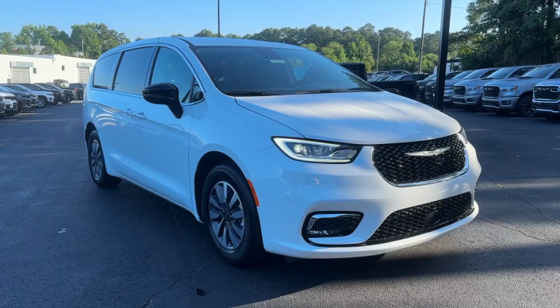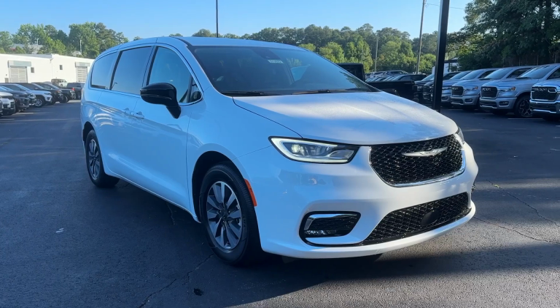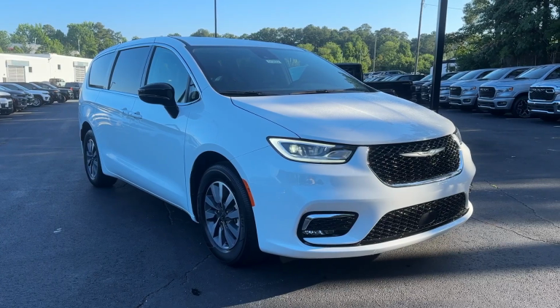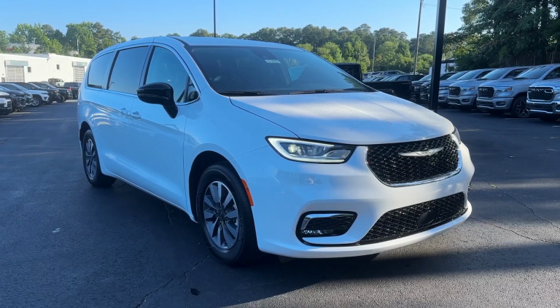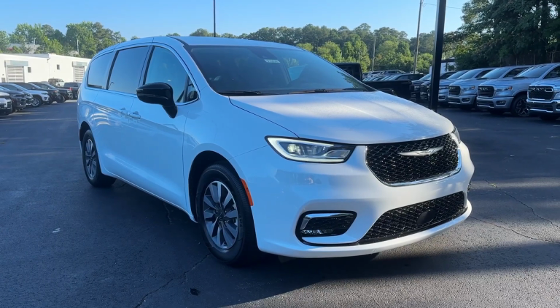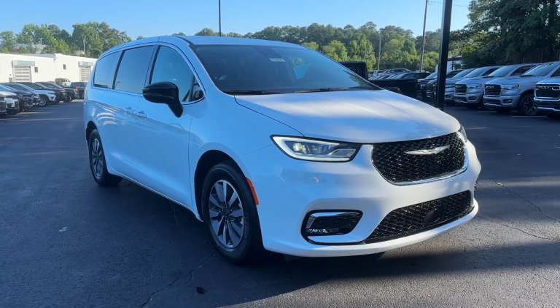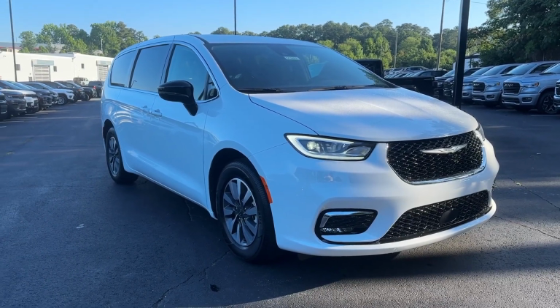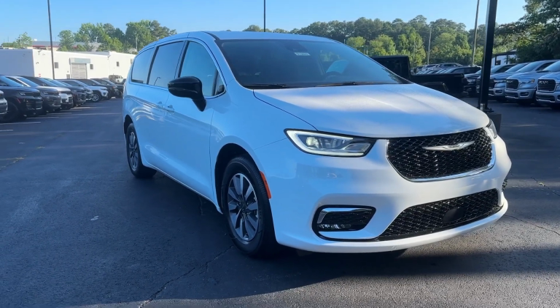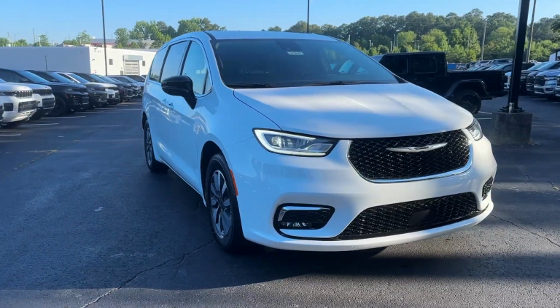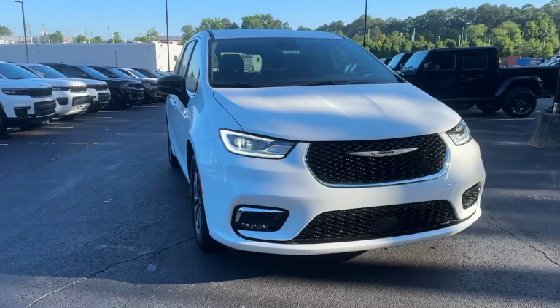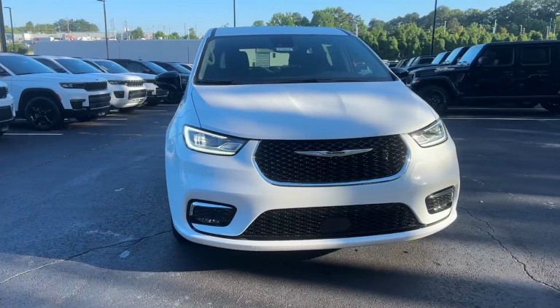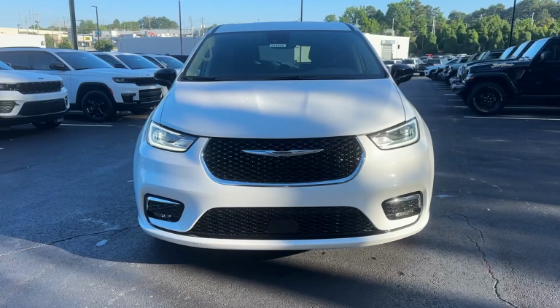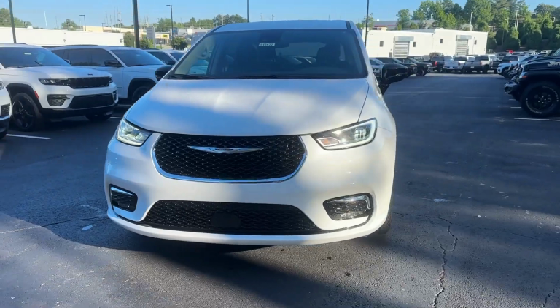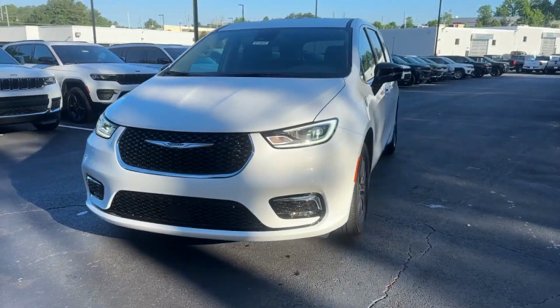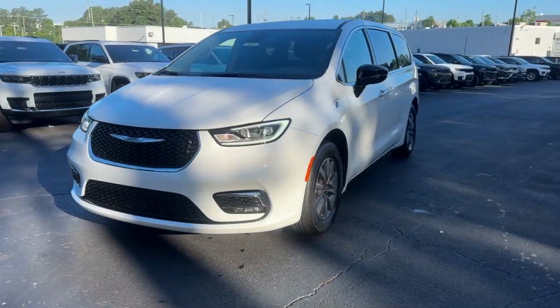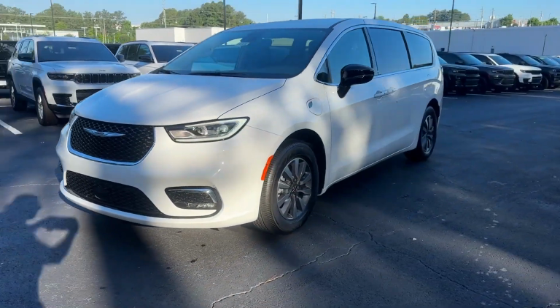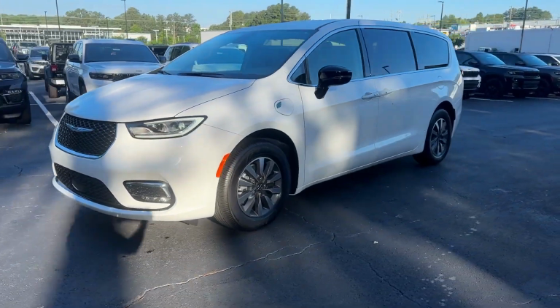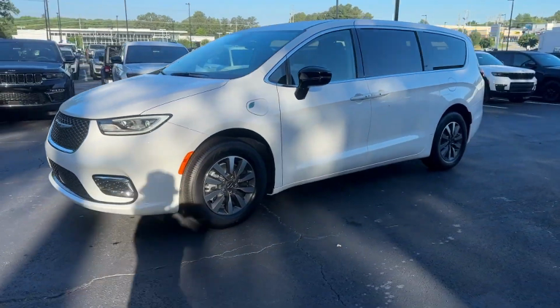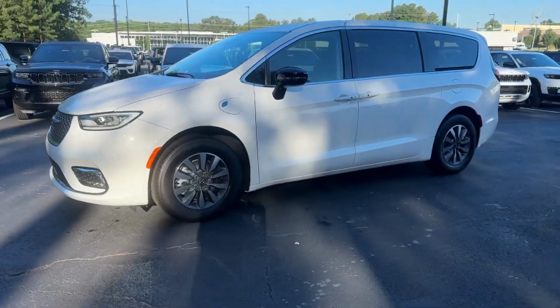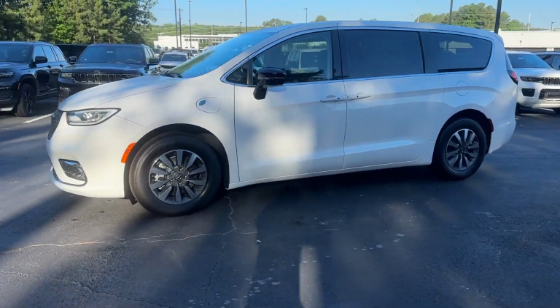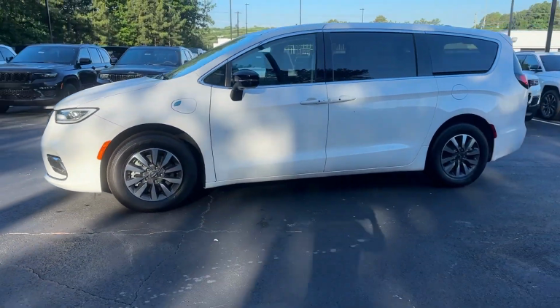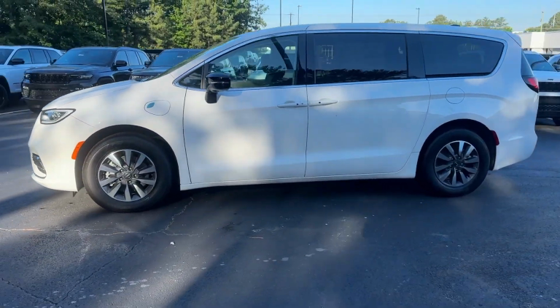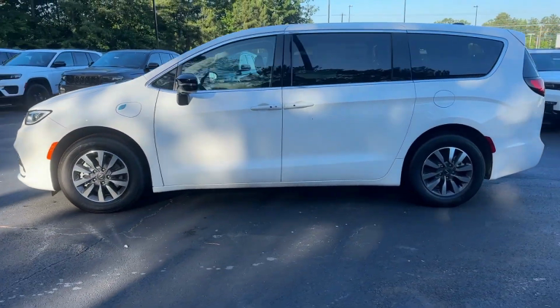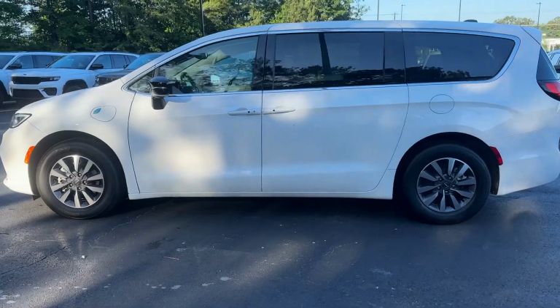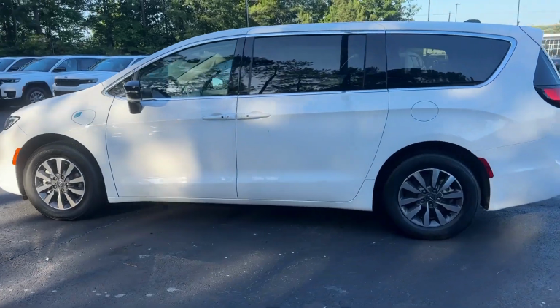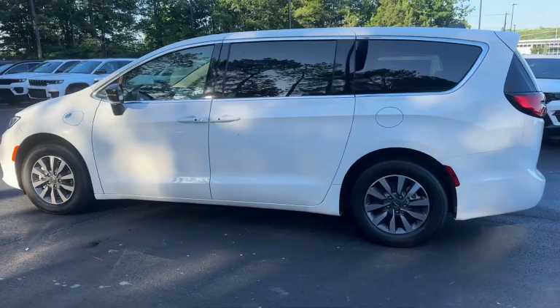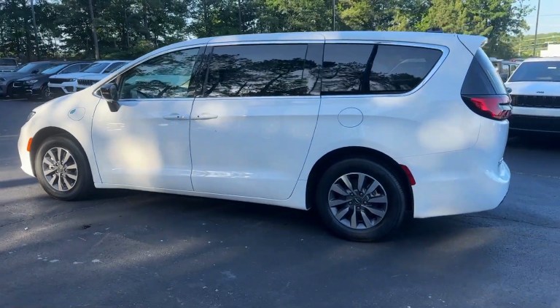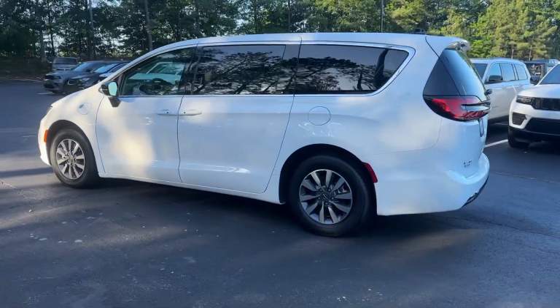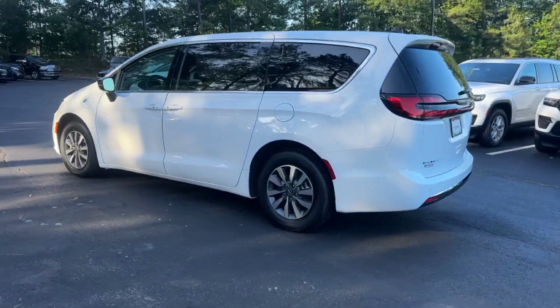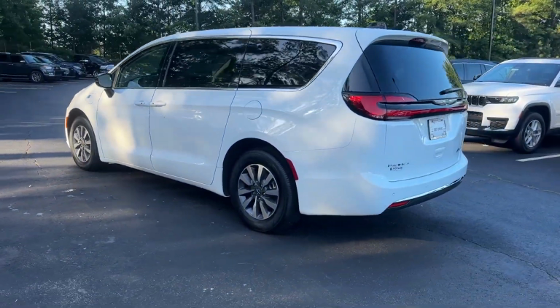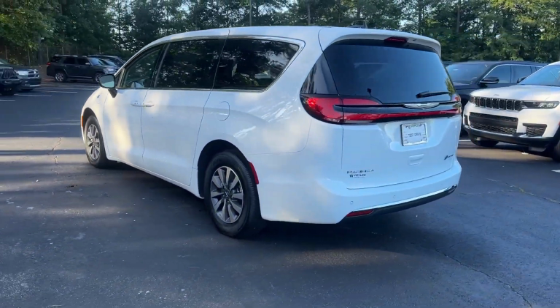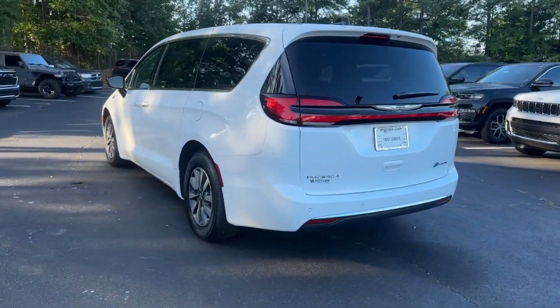You'll have love at first sight with the 2024 Chrysler Pacifica. The Pacifica delivers the ultimate in family-focused transportation. Its excellent ergonomics, amenities, and safety features inspire confidence and assure comfort for everyone.